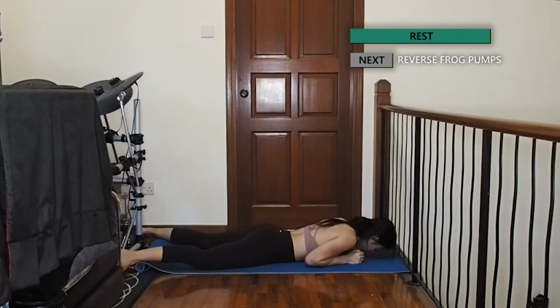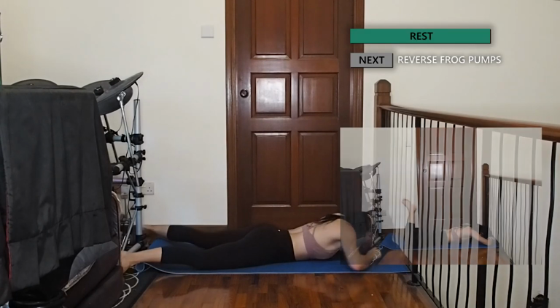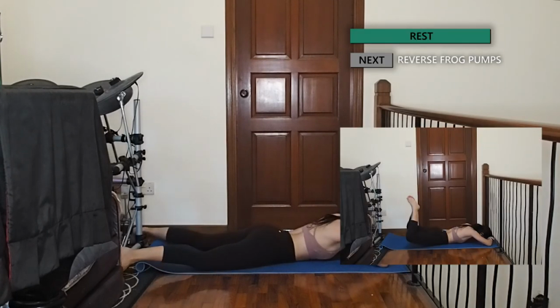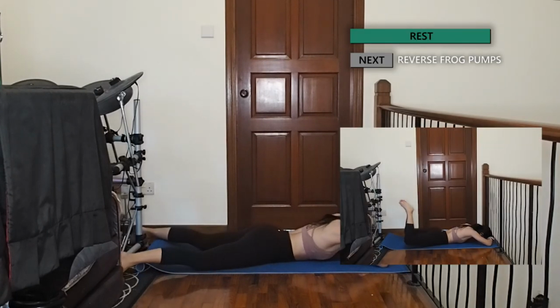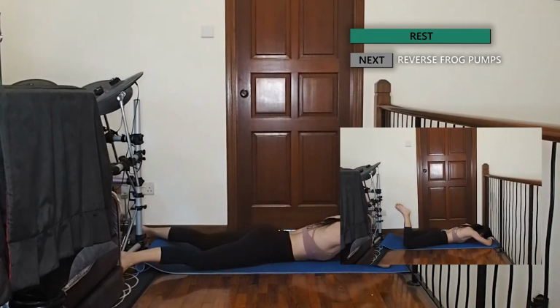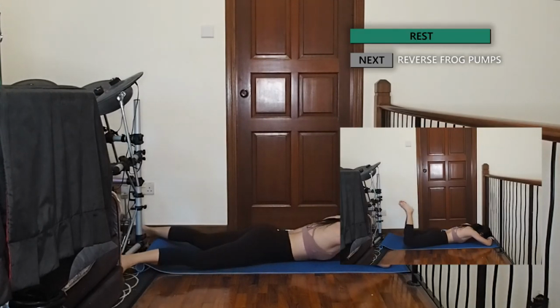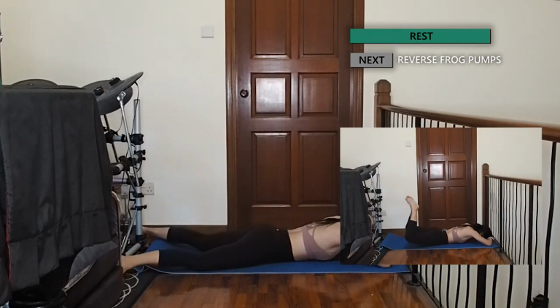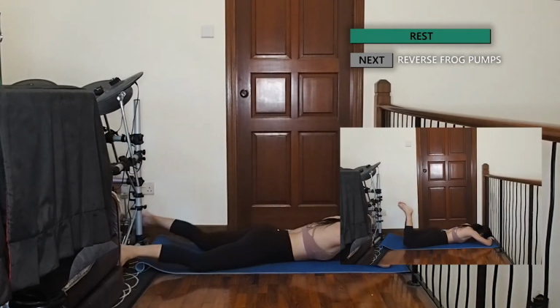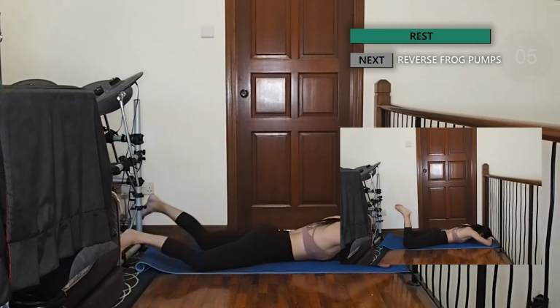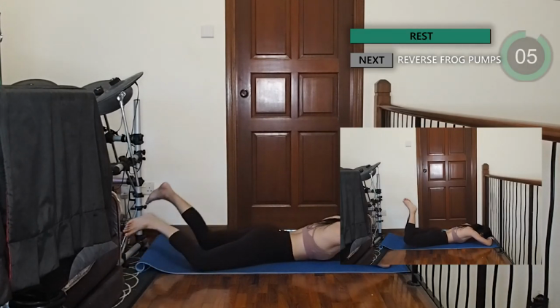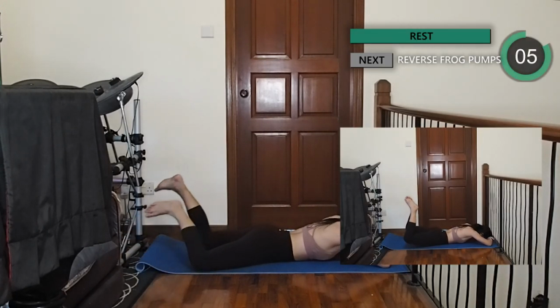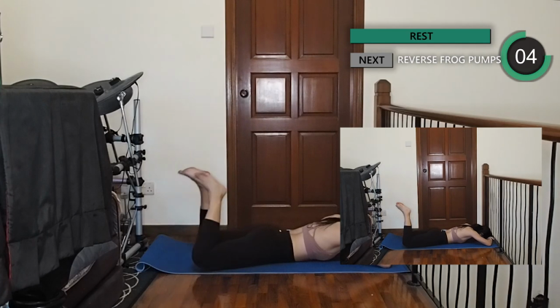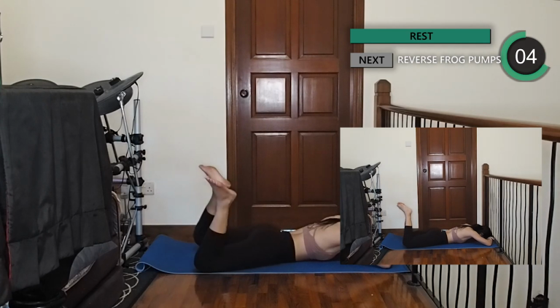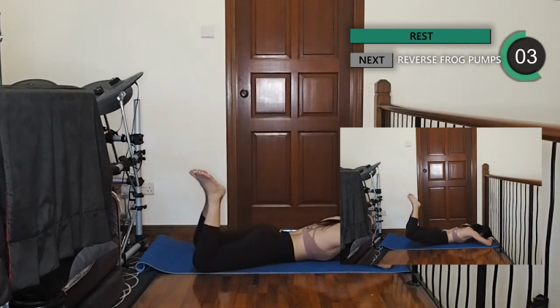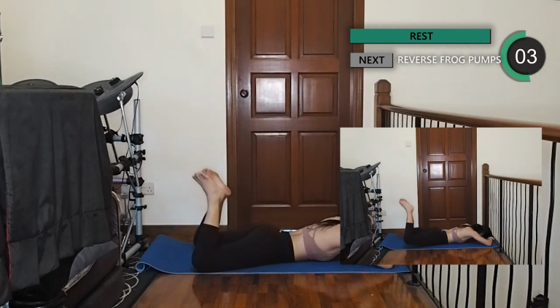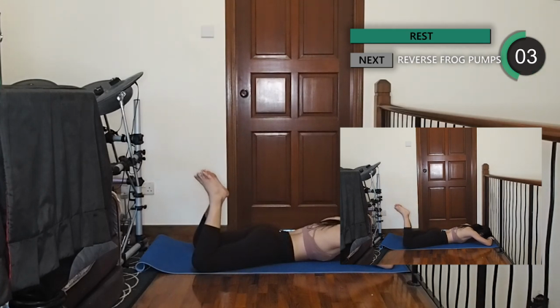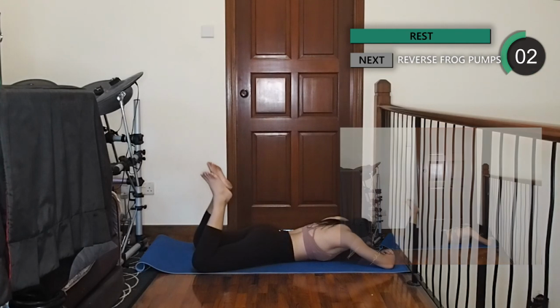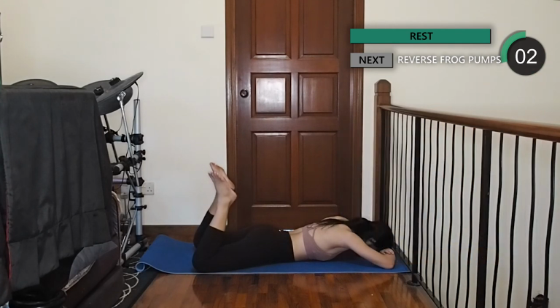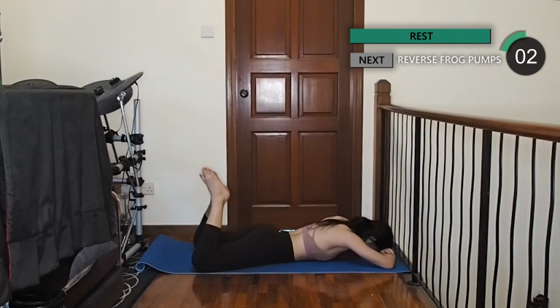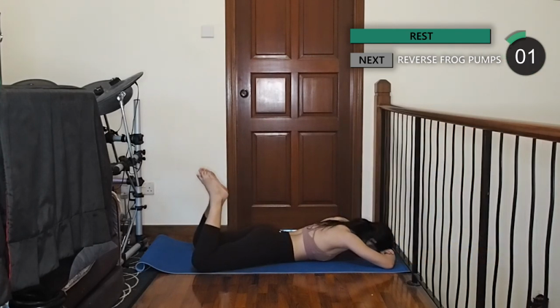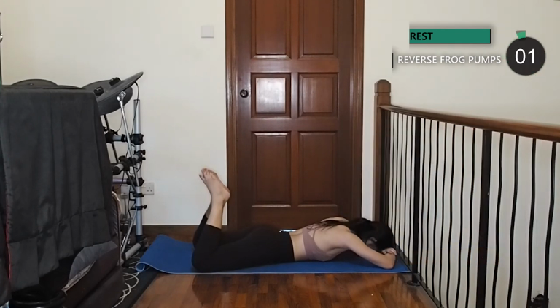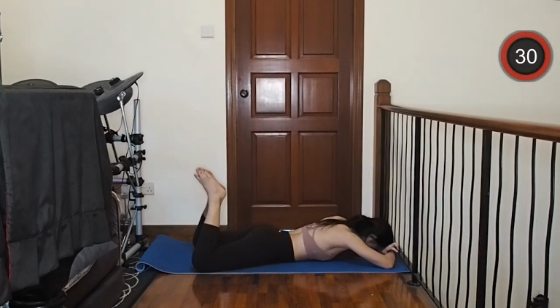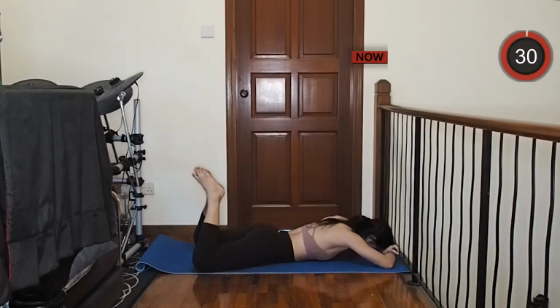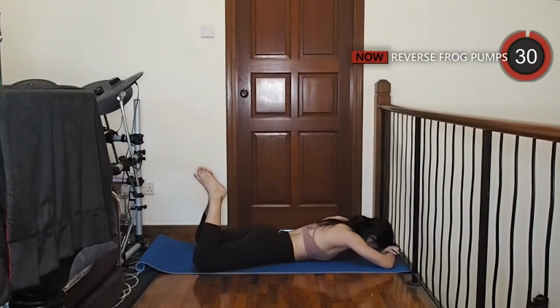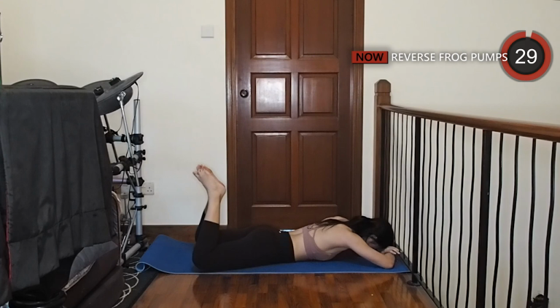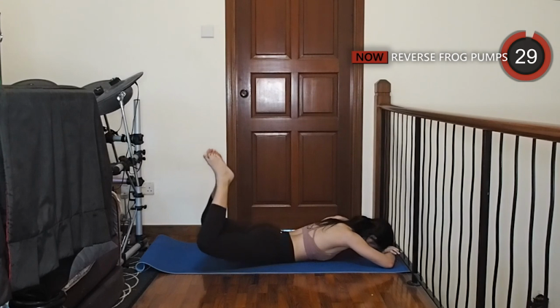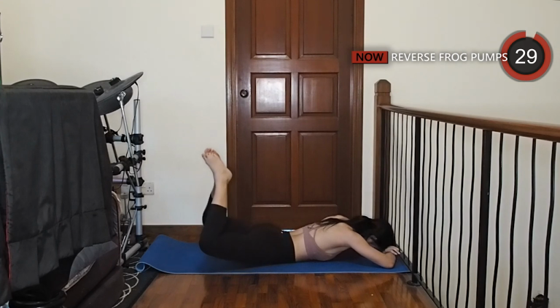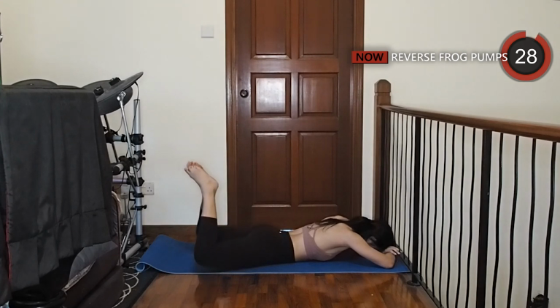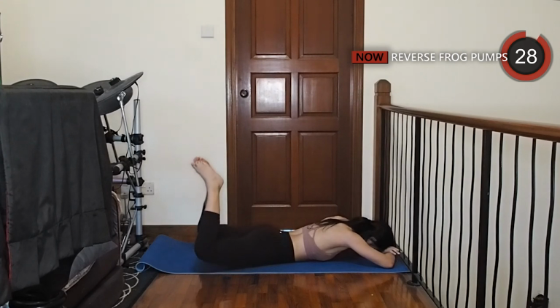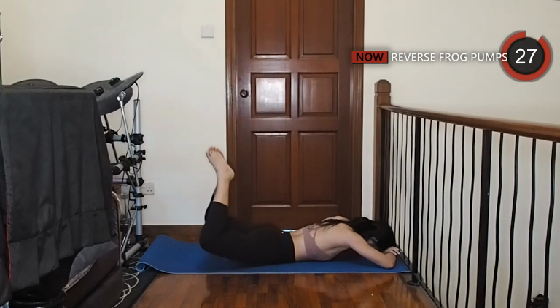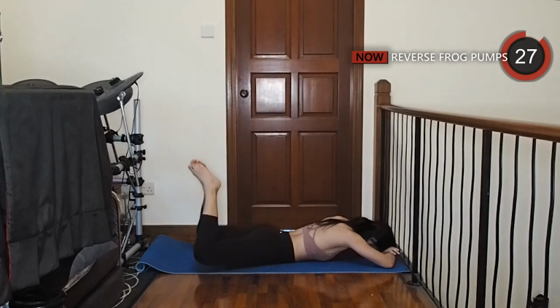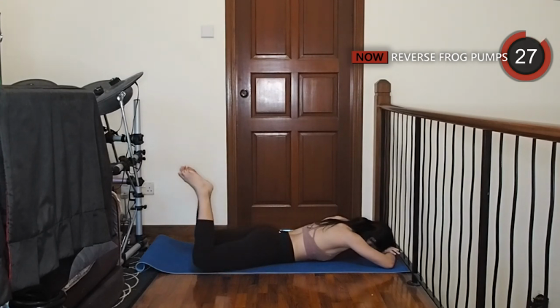Stay lying on your belly with your knees bent and feet together while resting your head on your forearms. Squeeze your glutes and slowly lift your thighs off the floor, engaging your glutes throughout the whole movement.